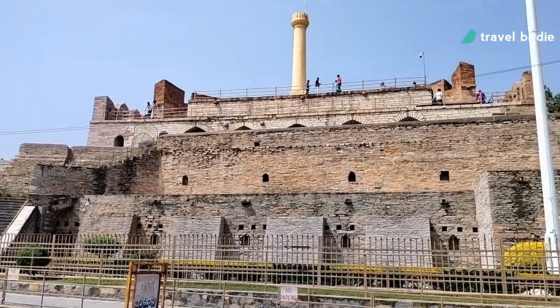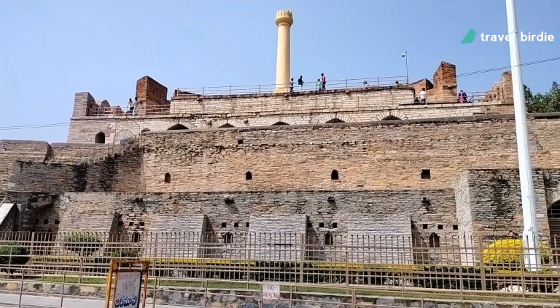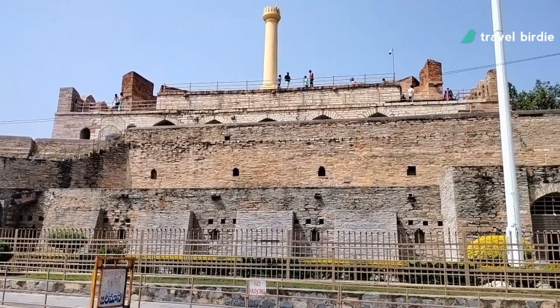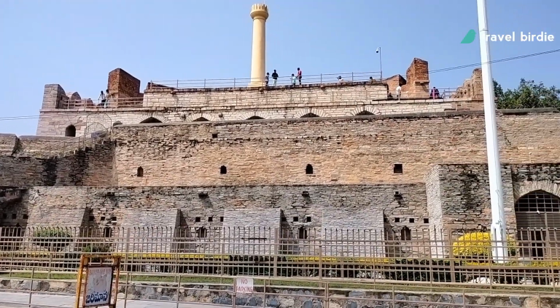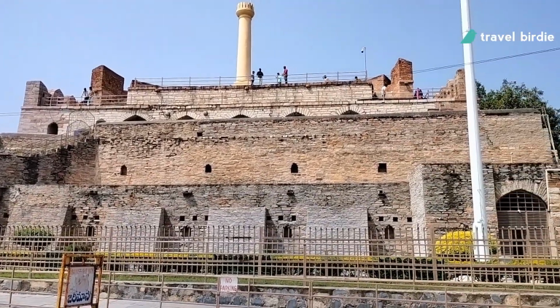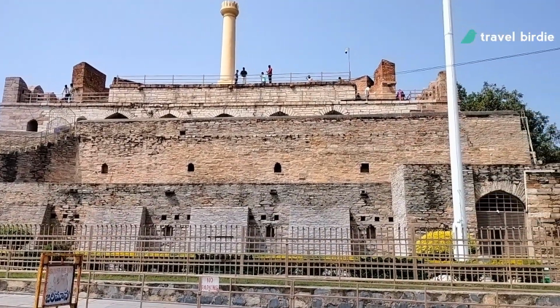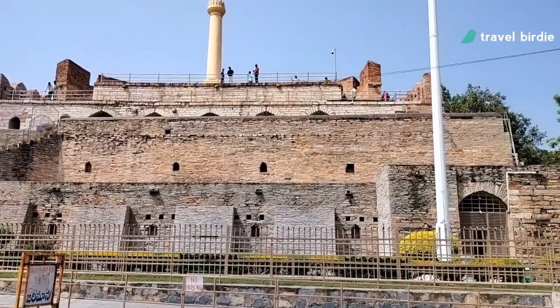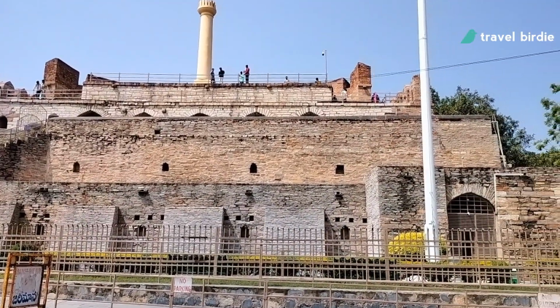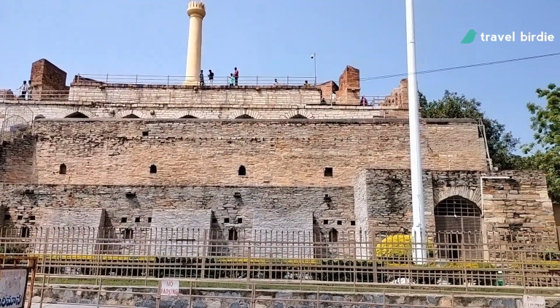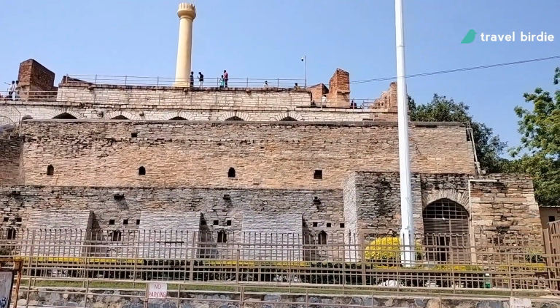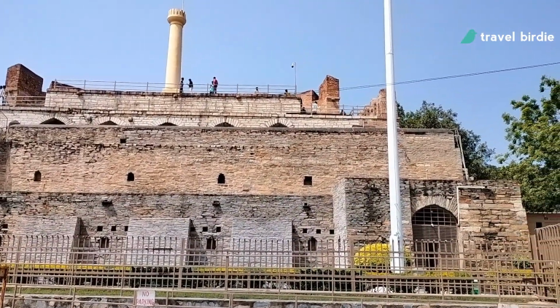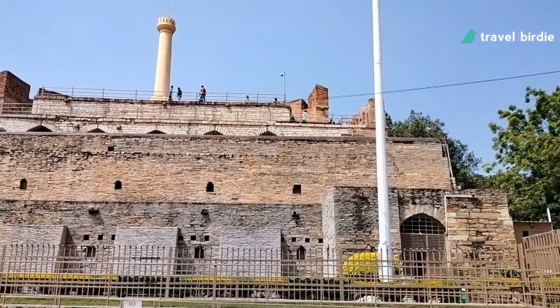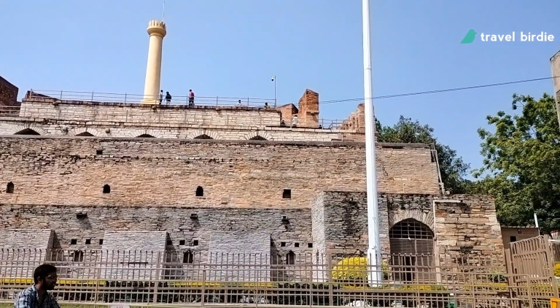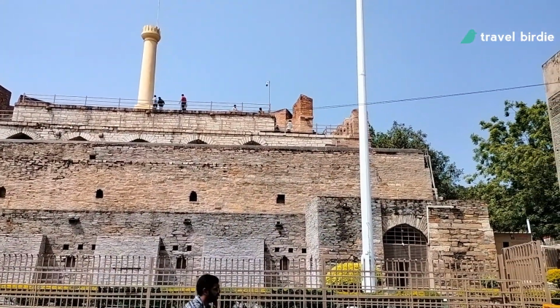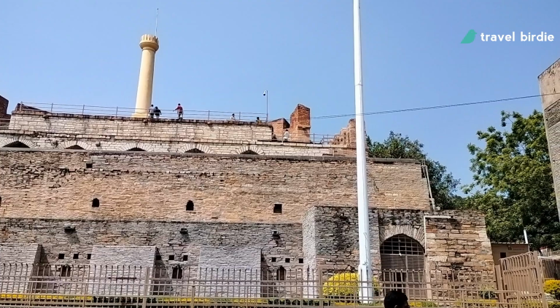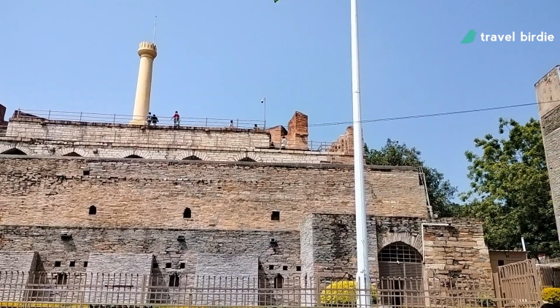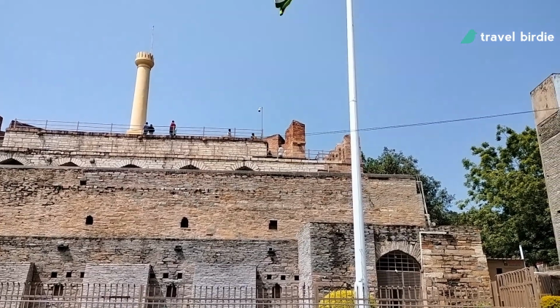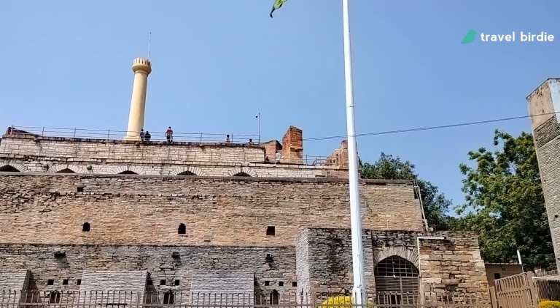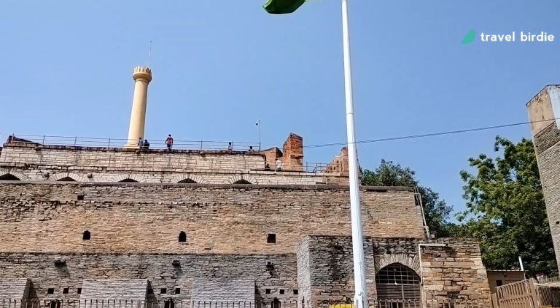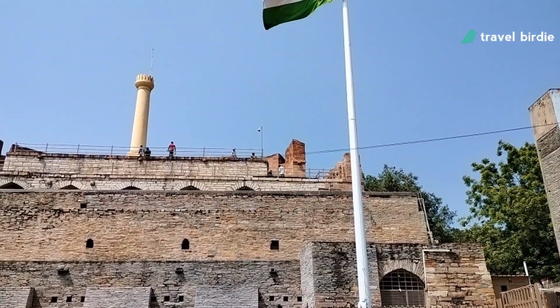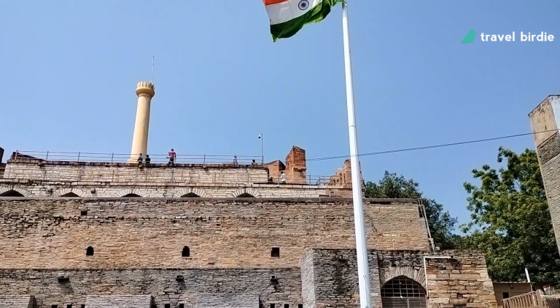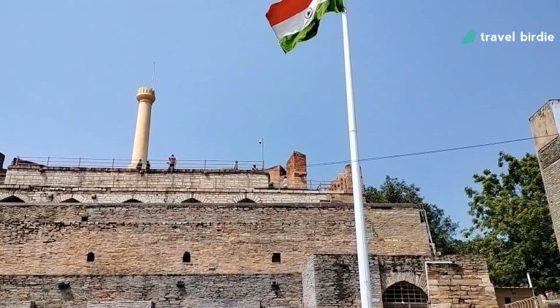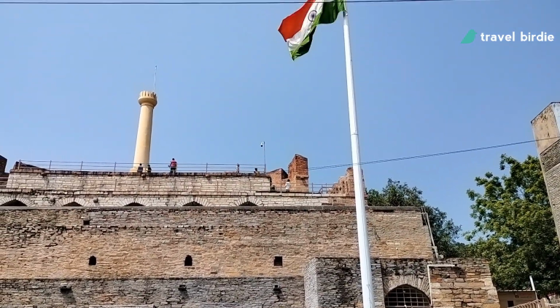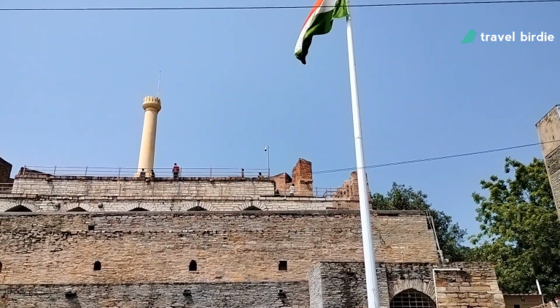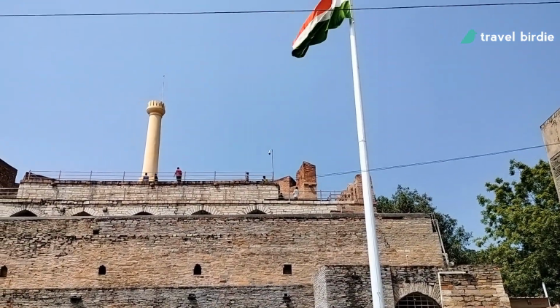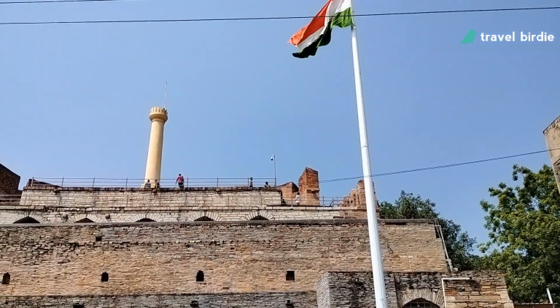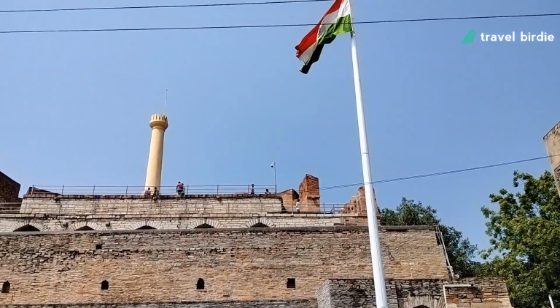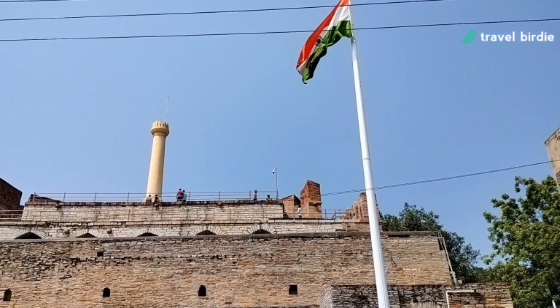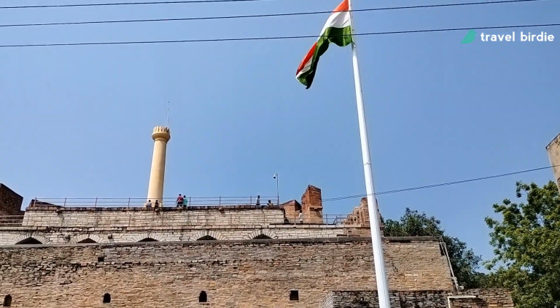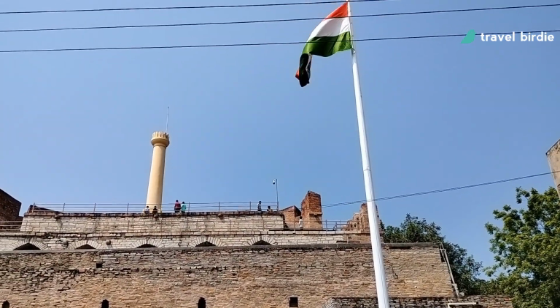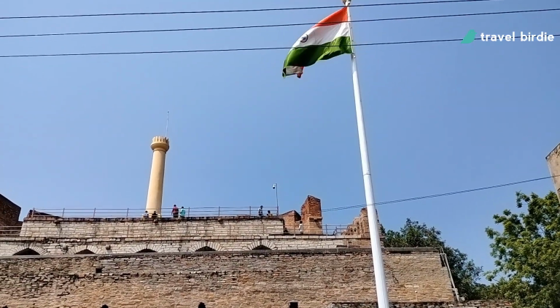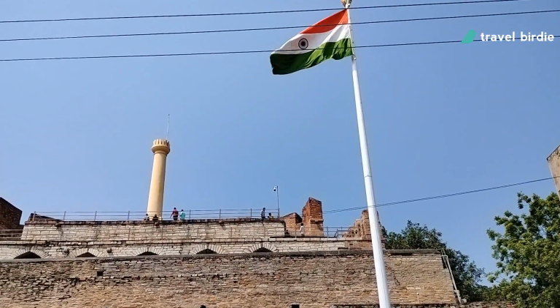Kurnool Fort is an imposing structure situated in the heart of Kurnool city, and it establishes the historical importance of Kurnool town in Andhra Pradesh.